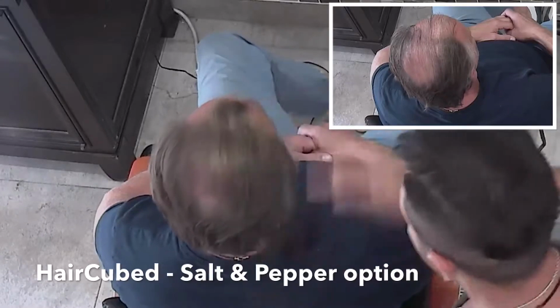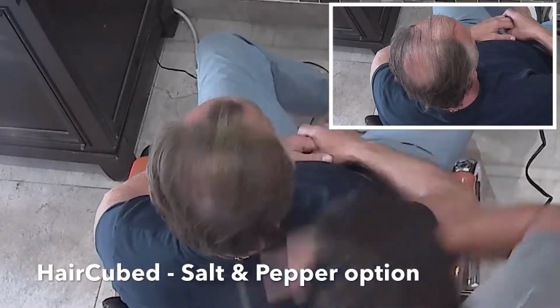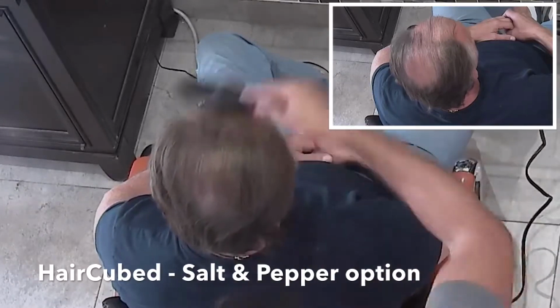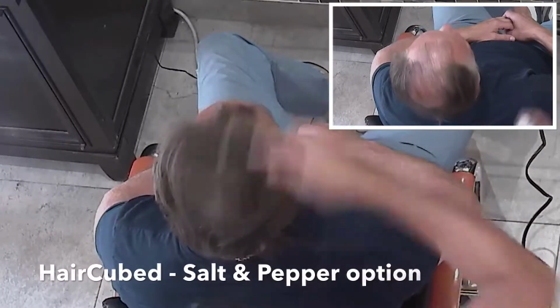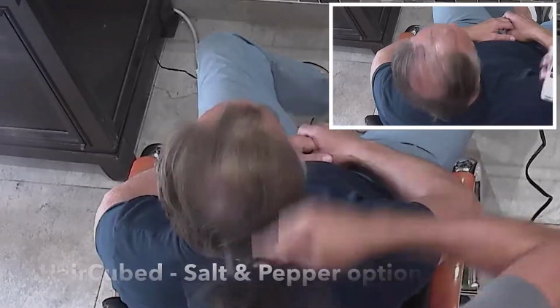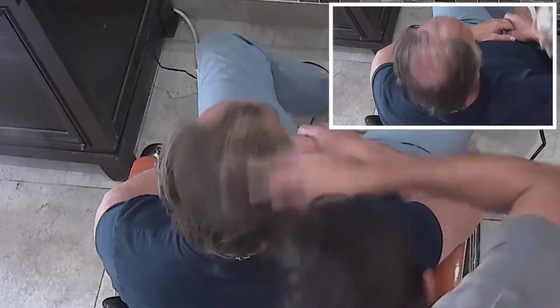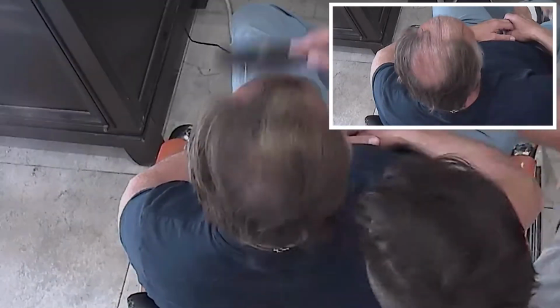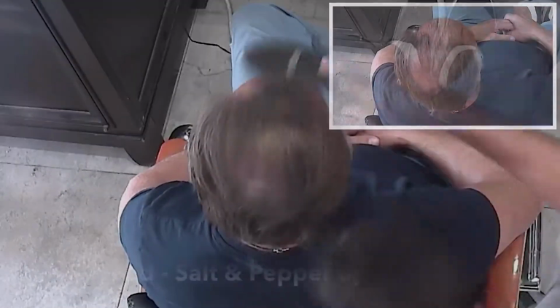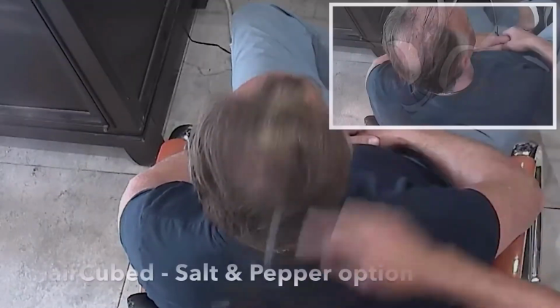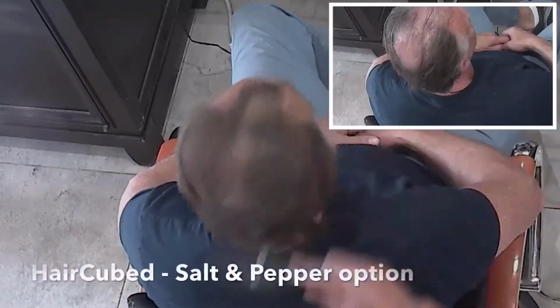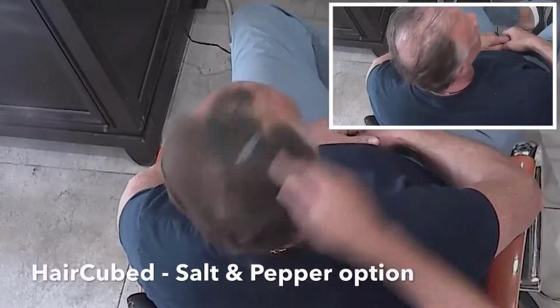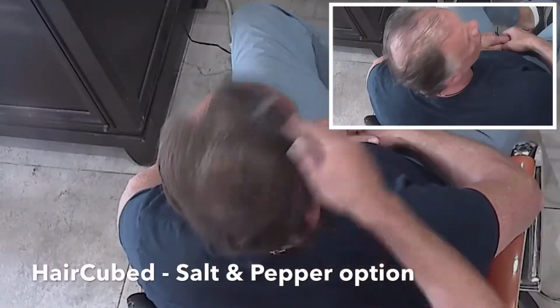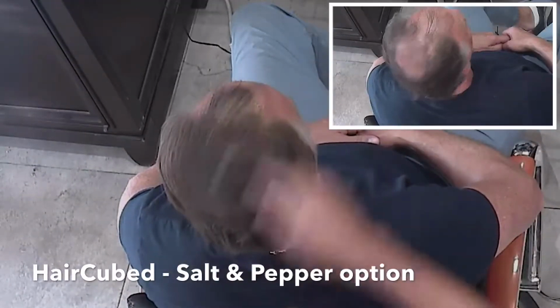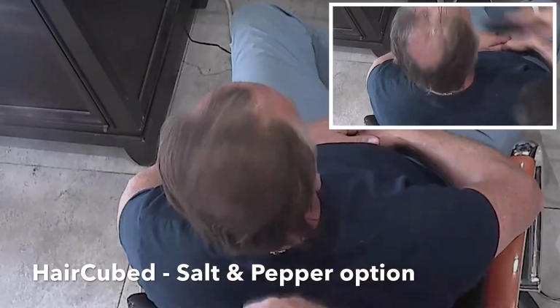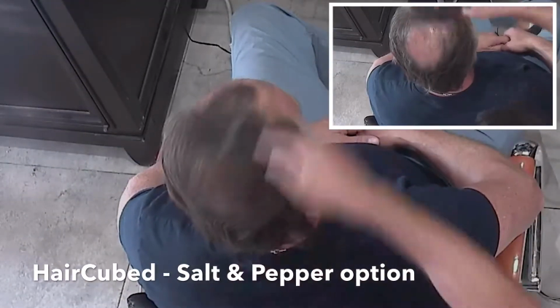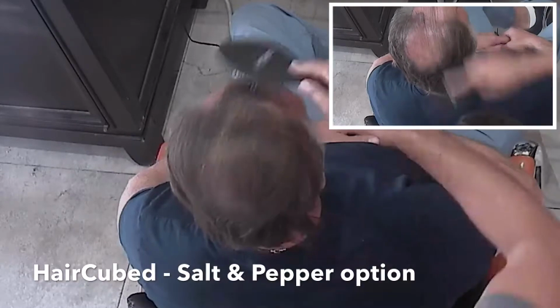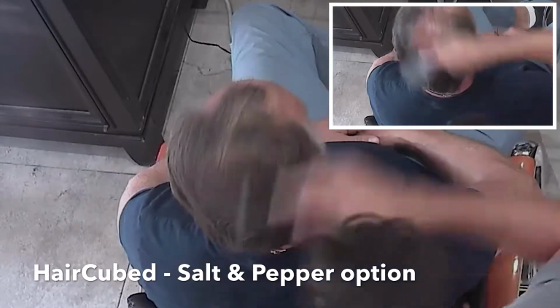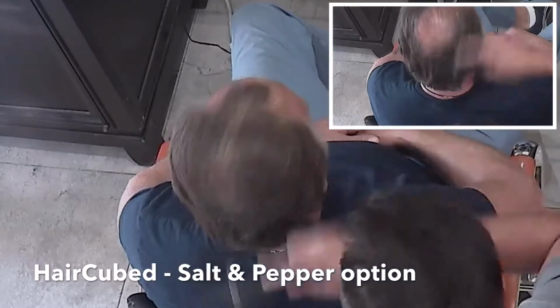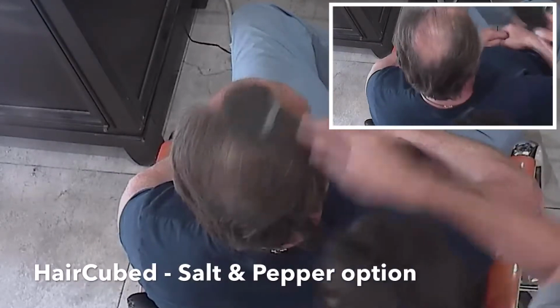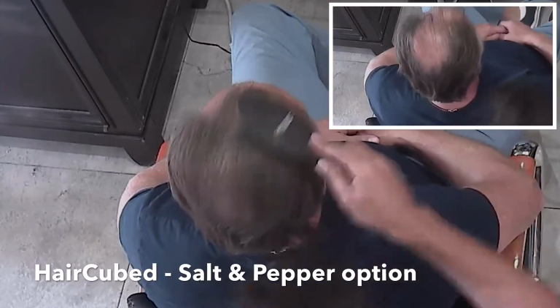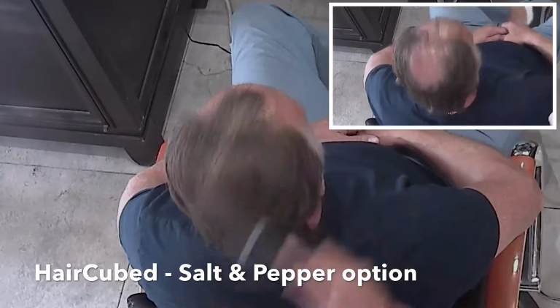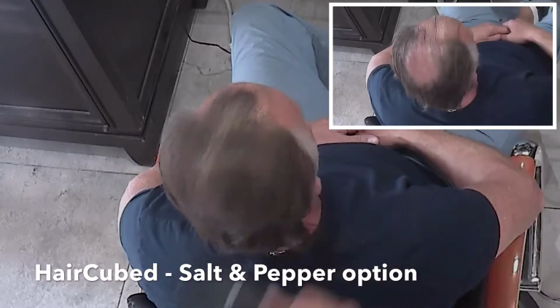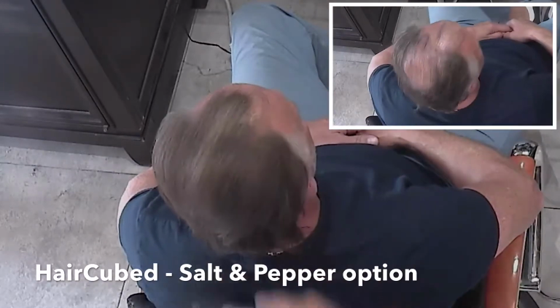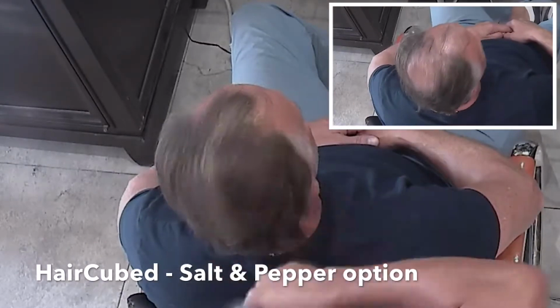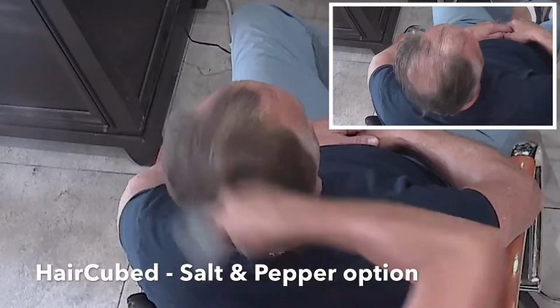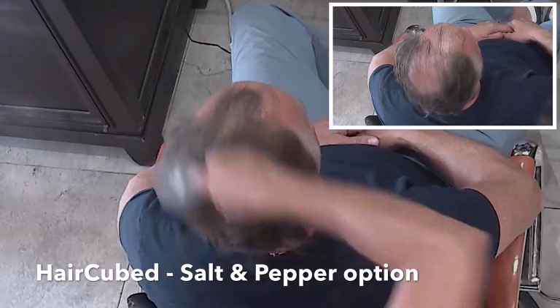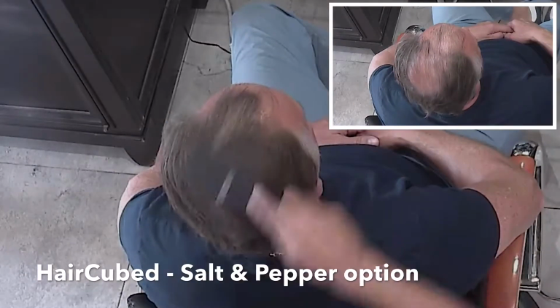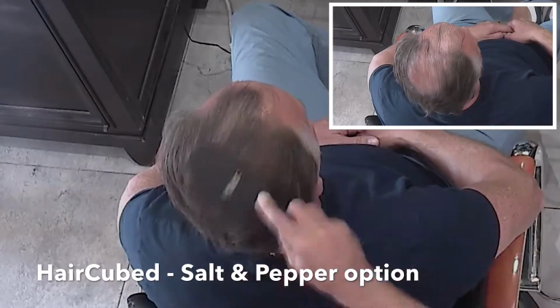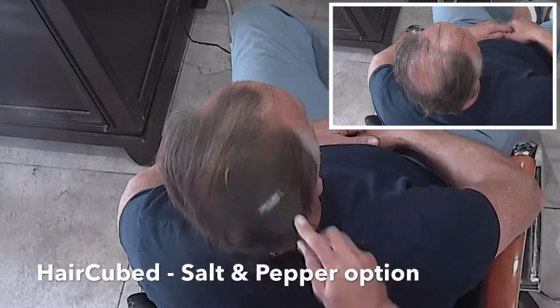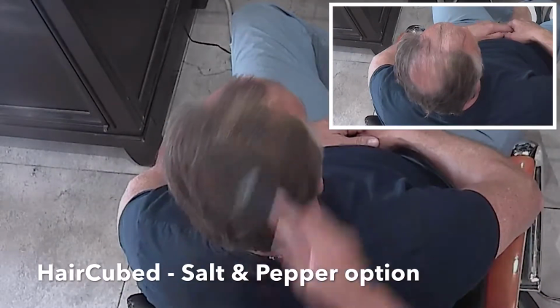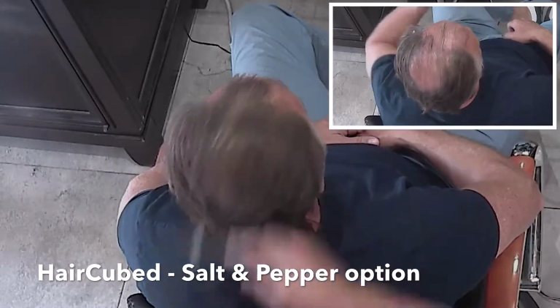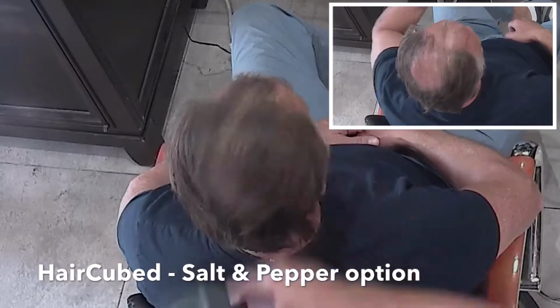My hair has been thinning for over 15 years and I have tried every product in the market. Hair Cubed is absolutely the best. It's made with organic ingredients that doesn't damage your hair.